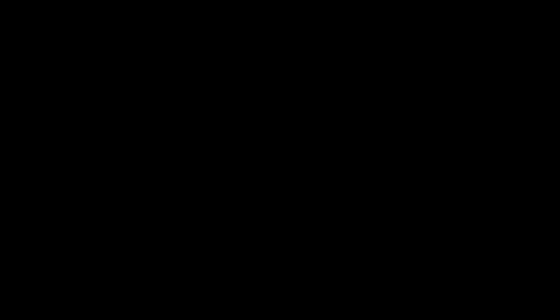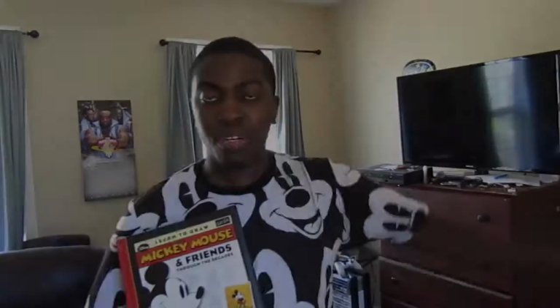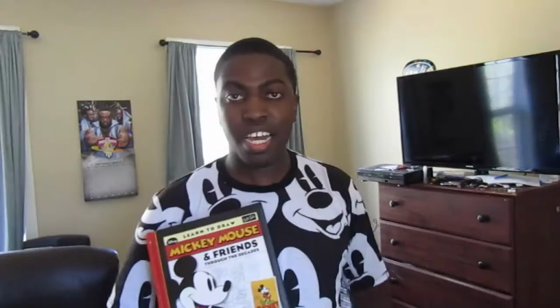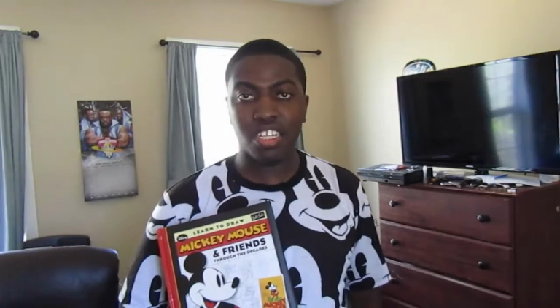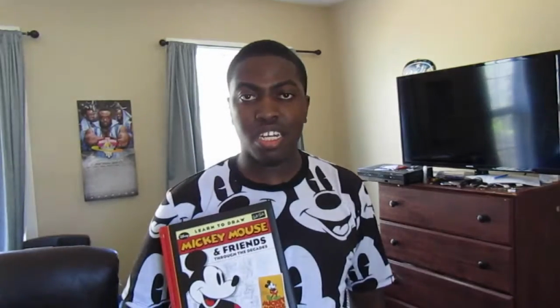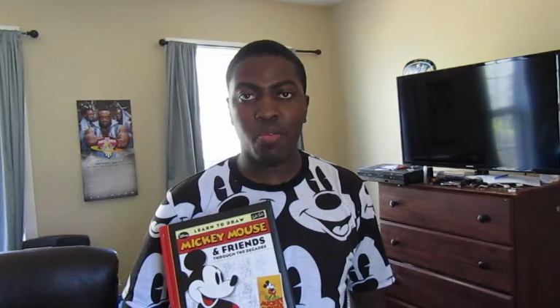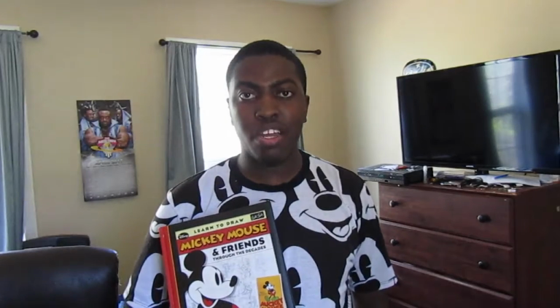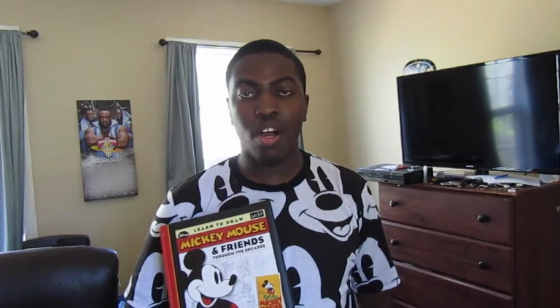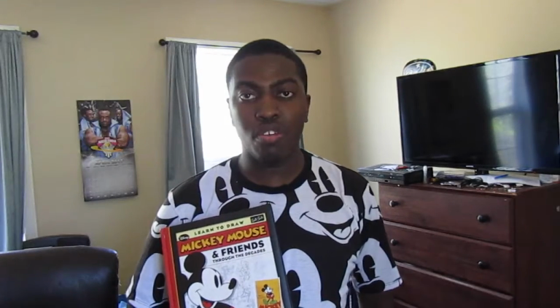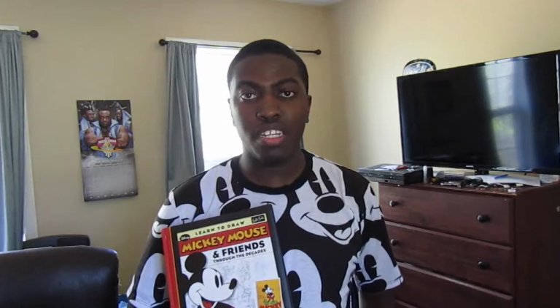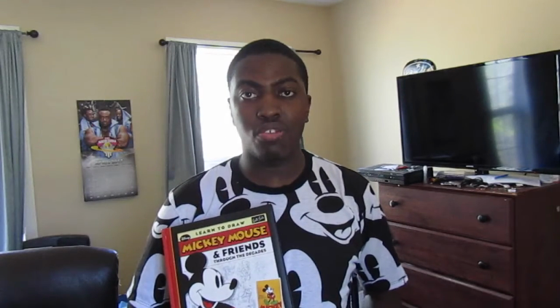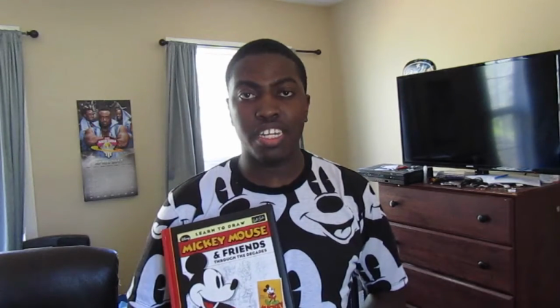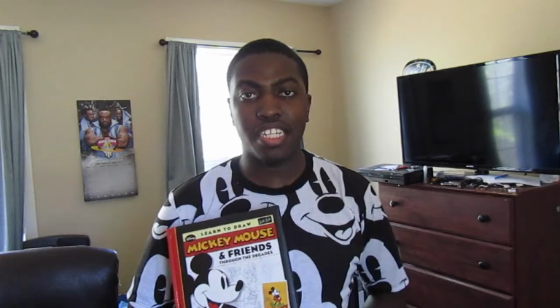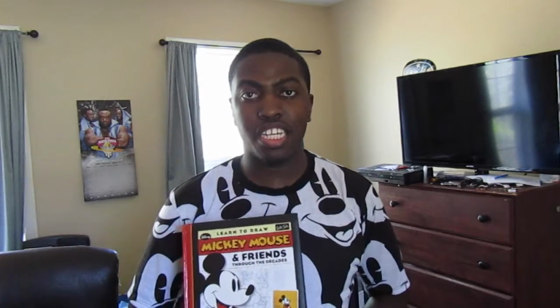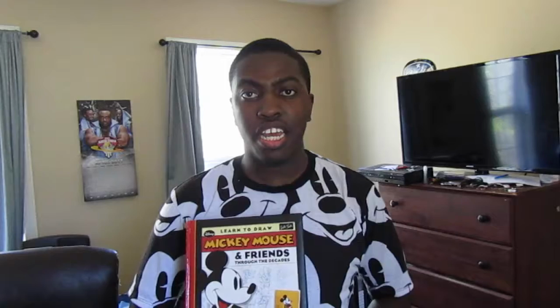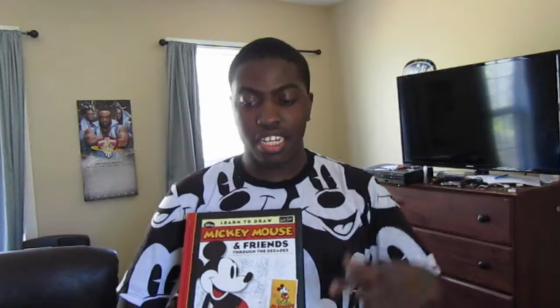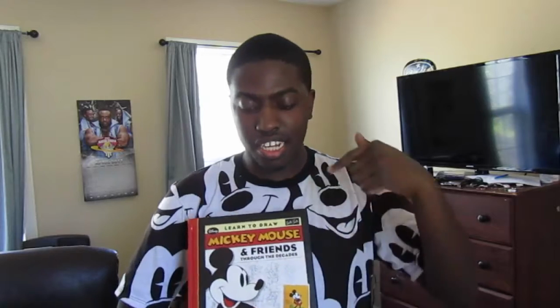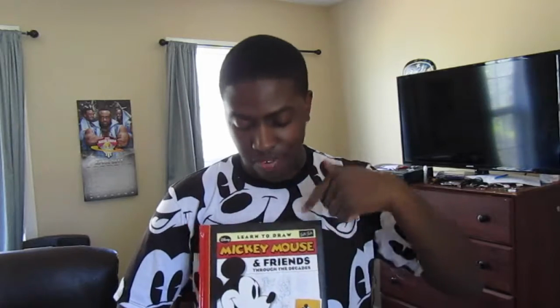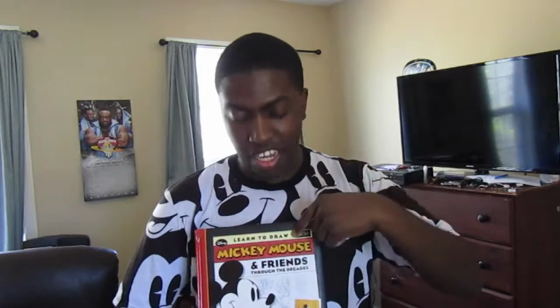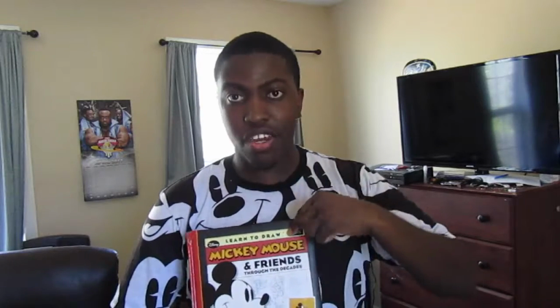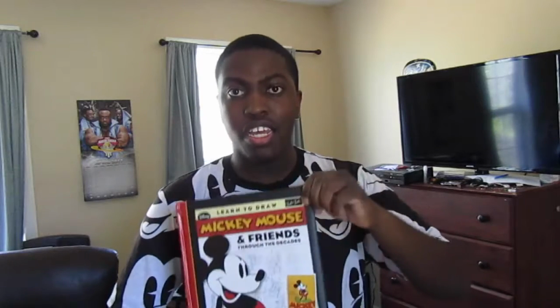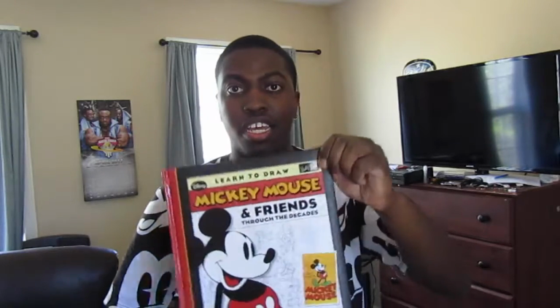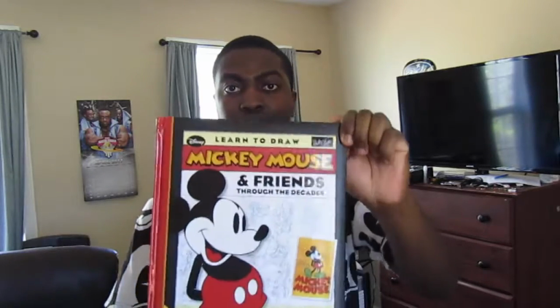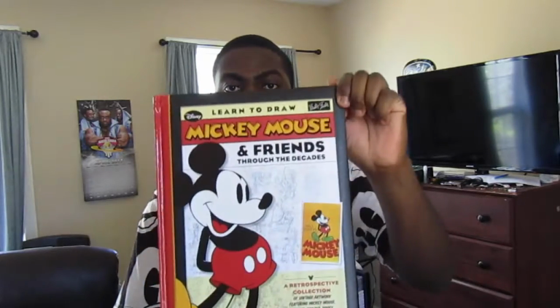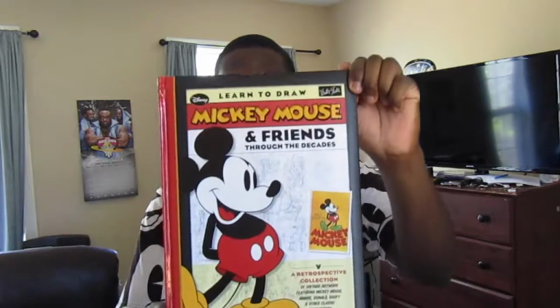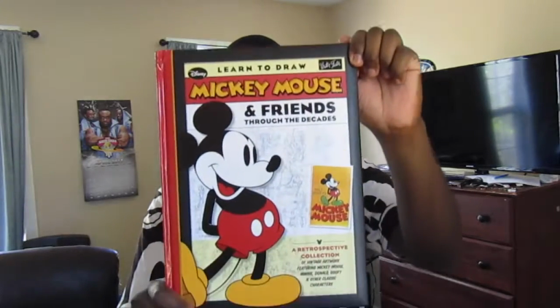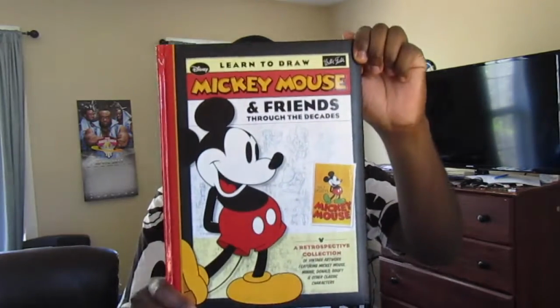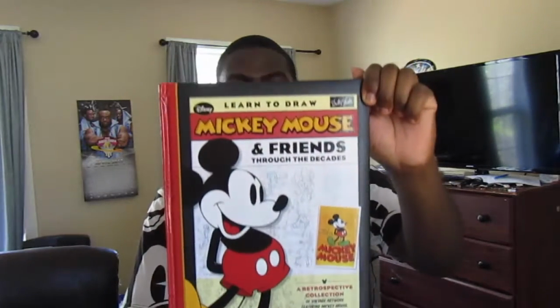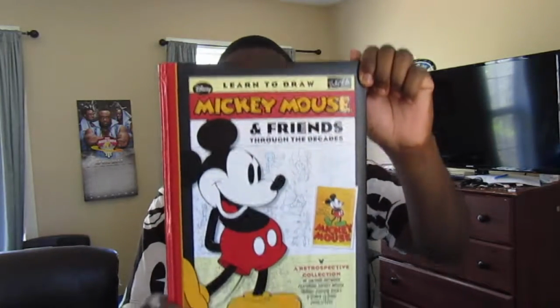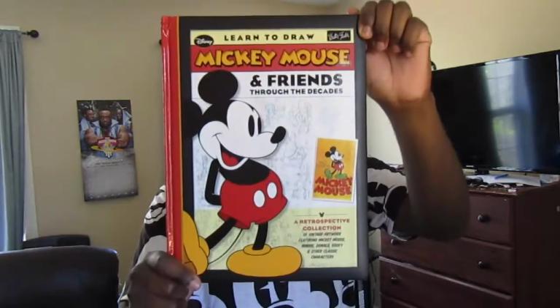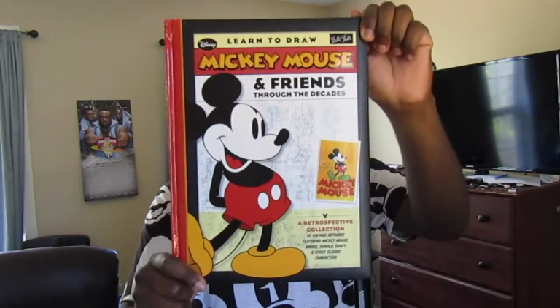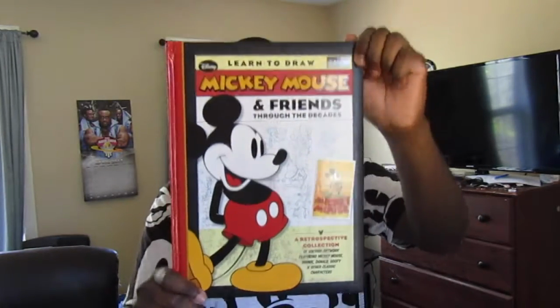Hey, what's up guys? Dr. Jazzman1 here. I hope you enjoyed that drawing that I just did, cause I got it from in here. See this? Learn to Draw Mickey Mouse and Friends.